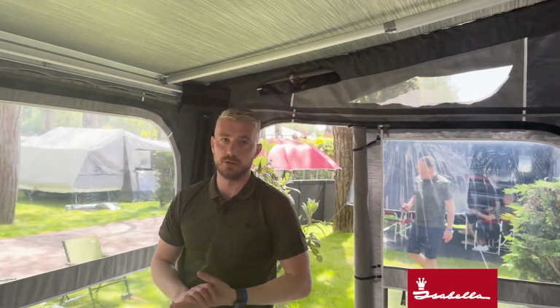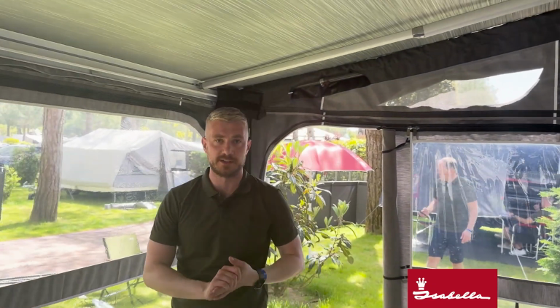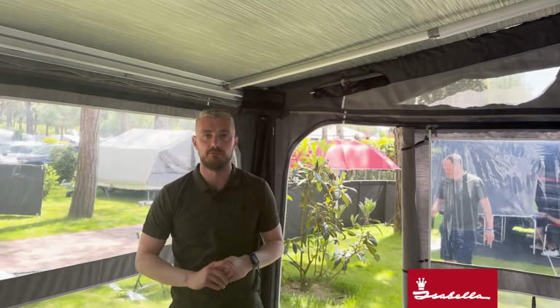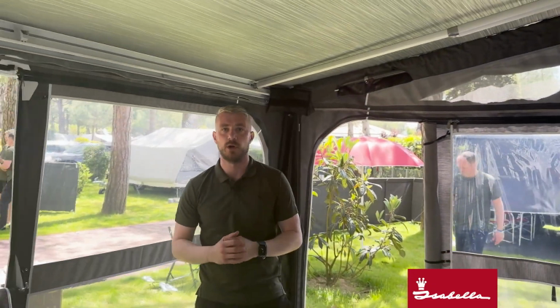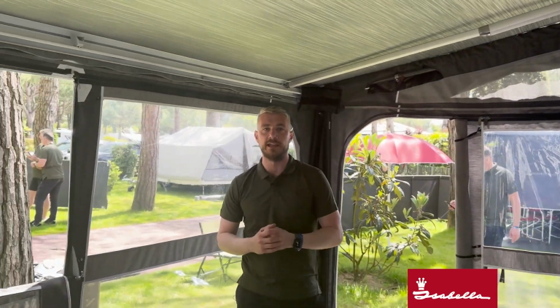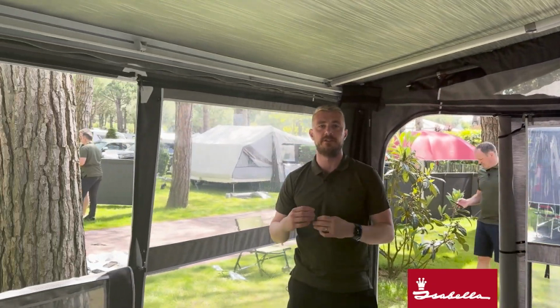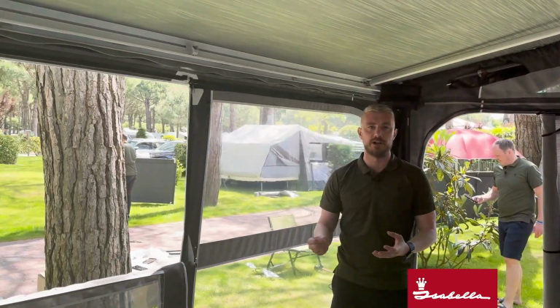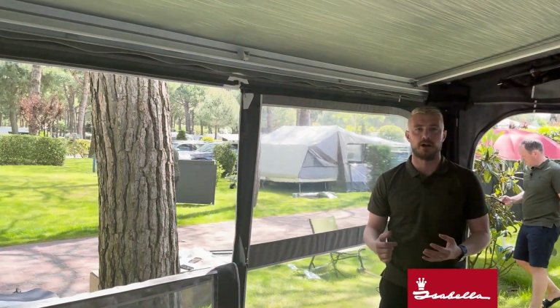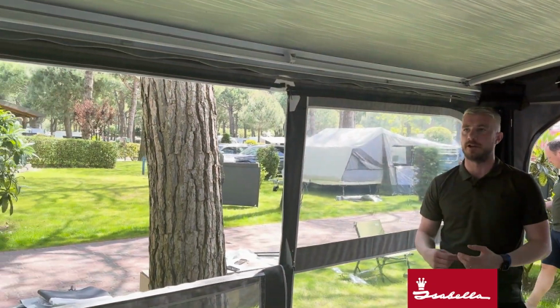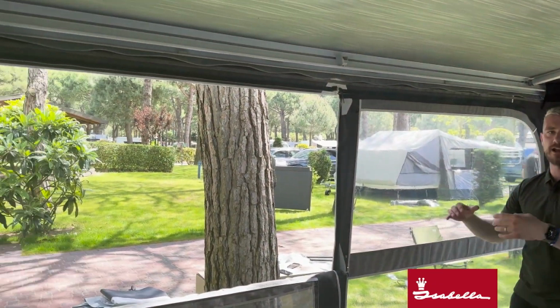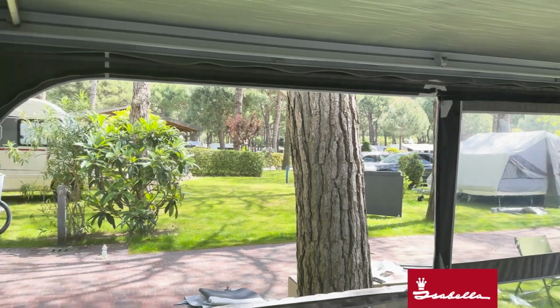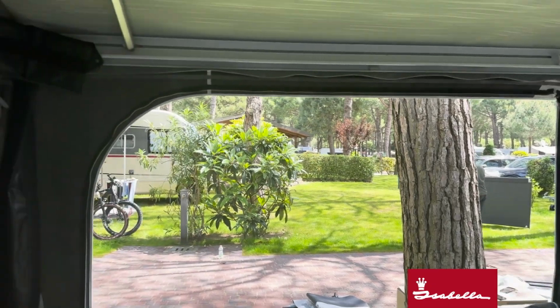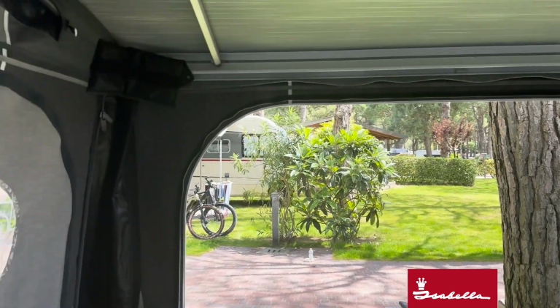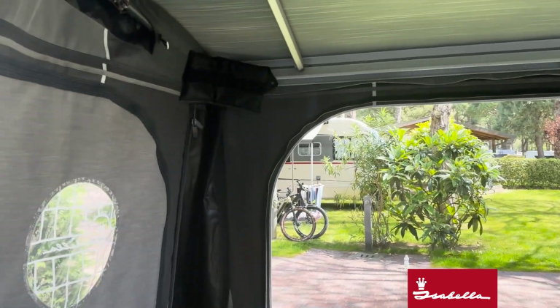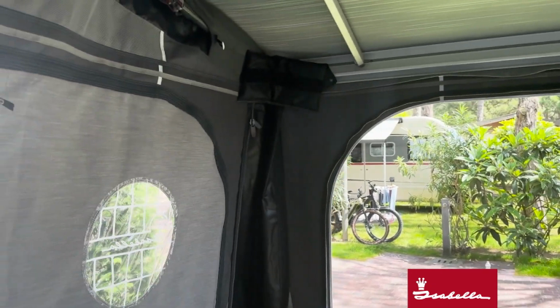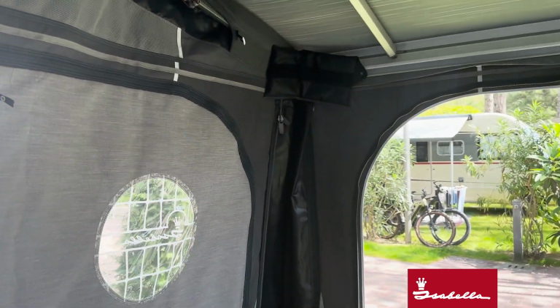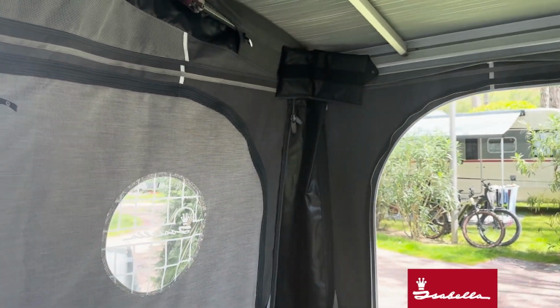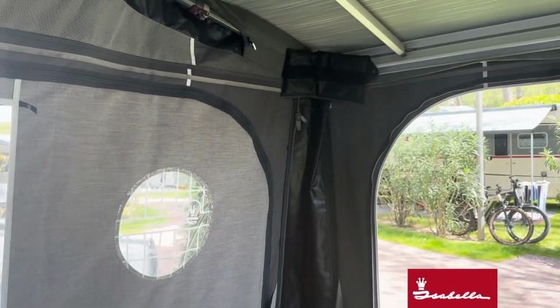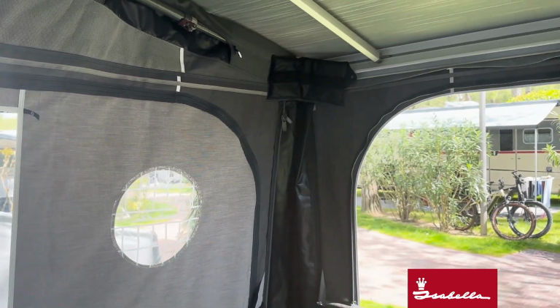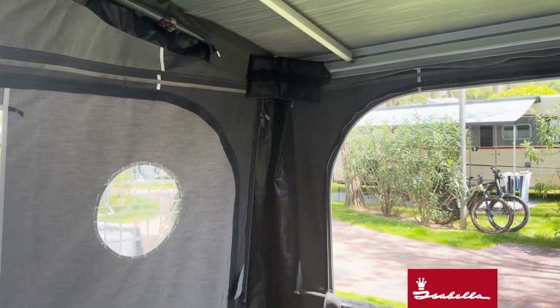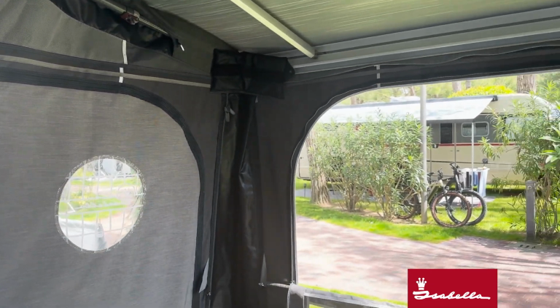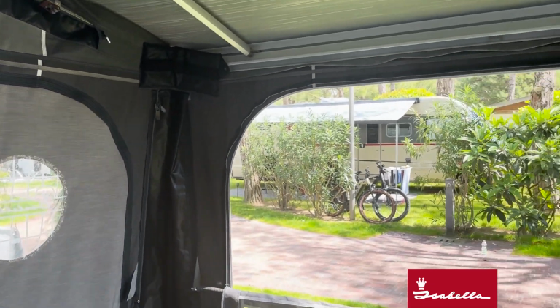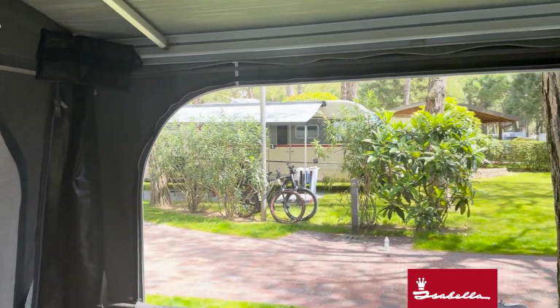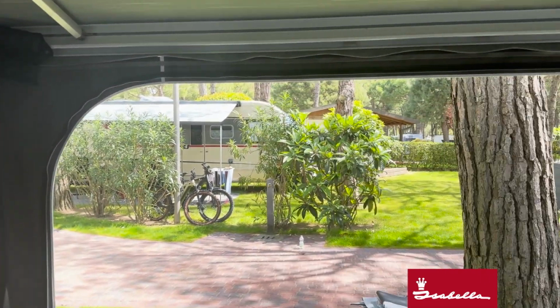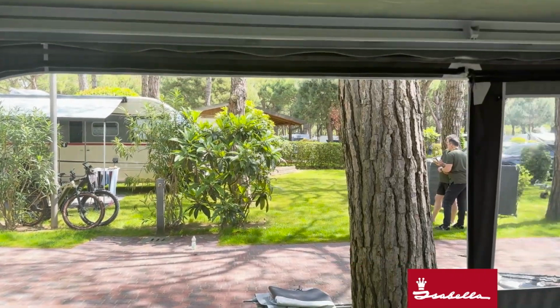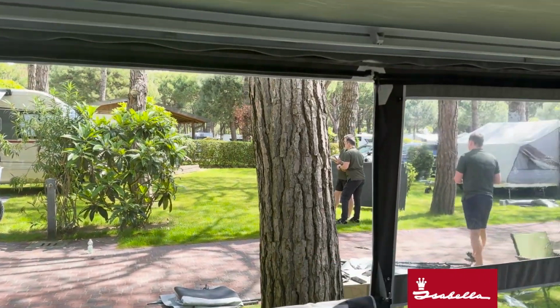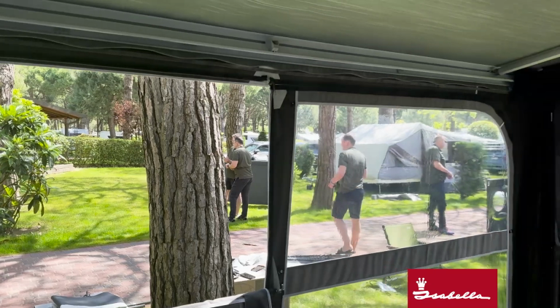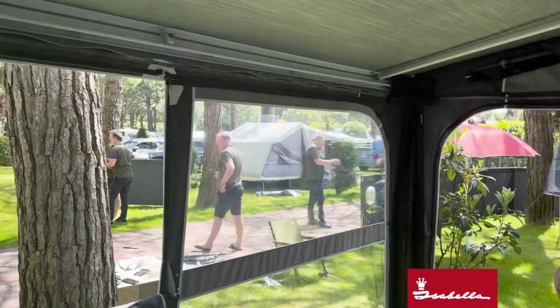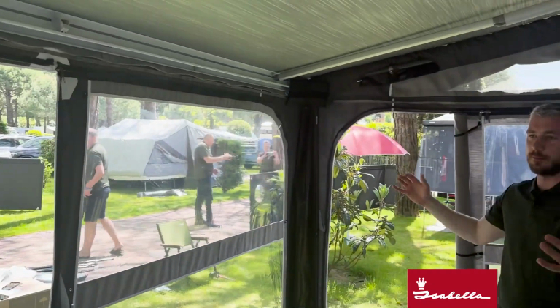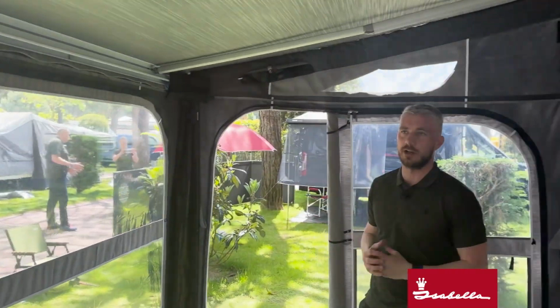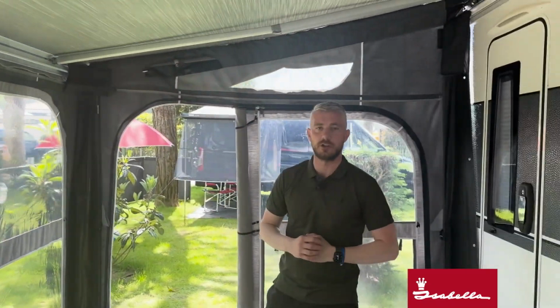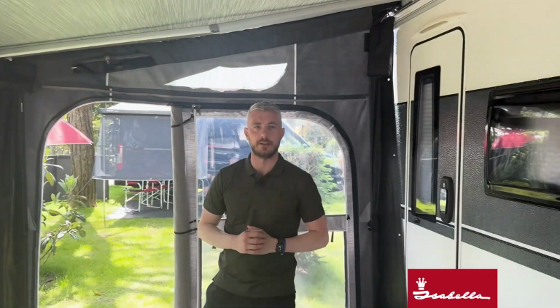Really nice and simple to set up — quick, easy, and very versatile. You don't have to have the full enclosure; you can just use one side panel if you're there for a couple of days, or if you're there for a longer stay, a week or two, you can make a full enclosure like this.